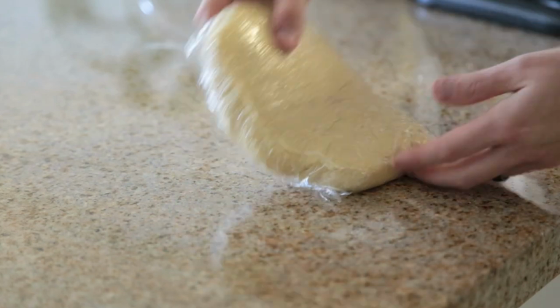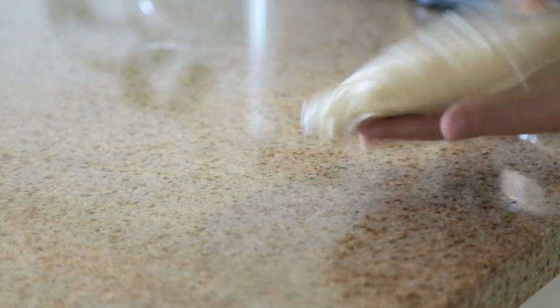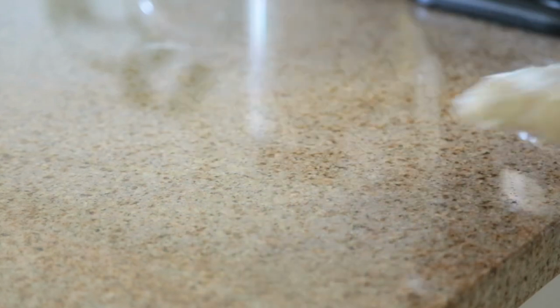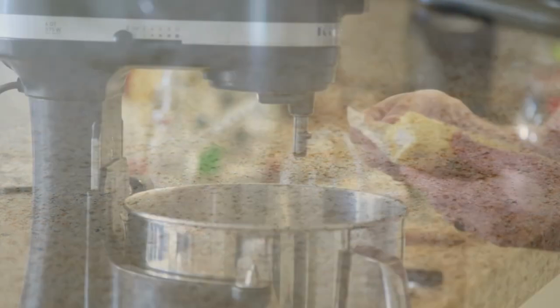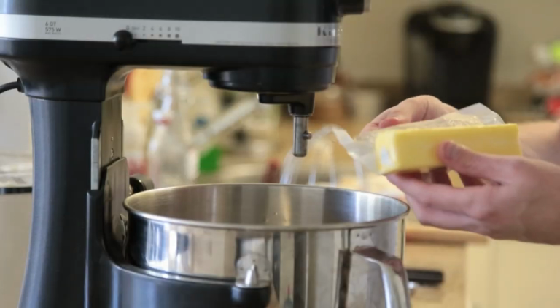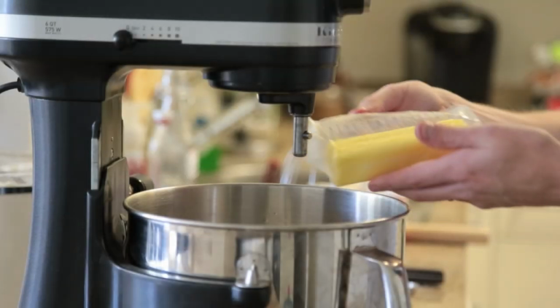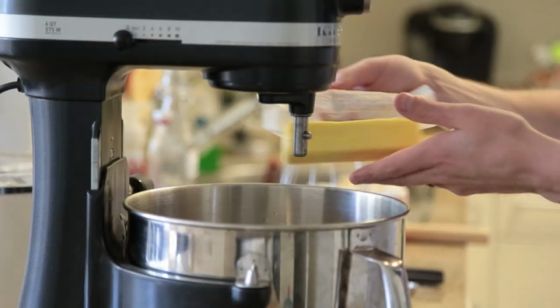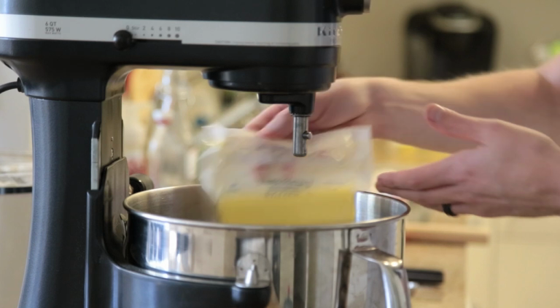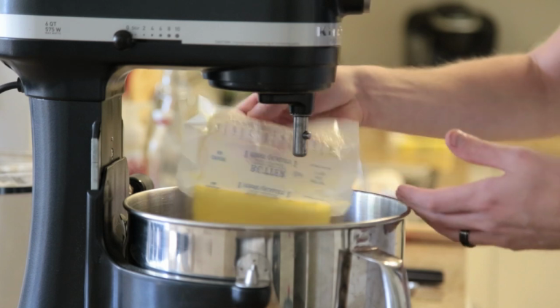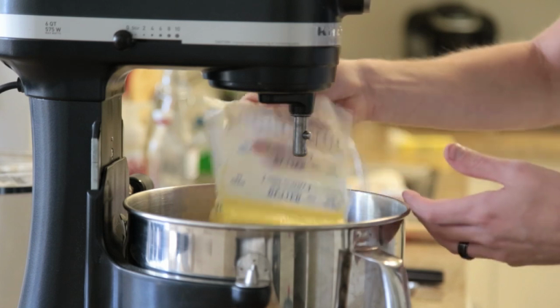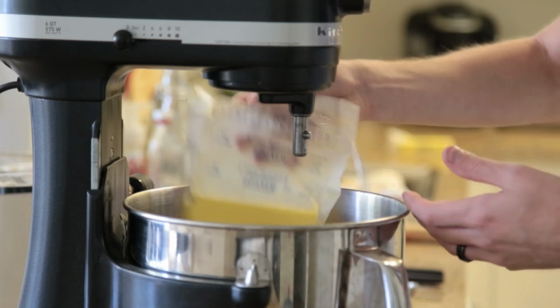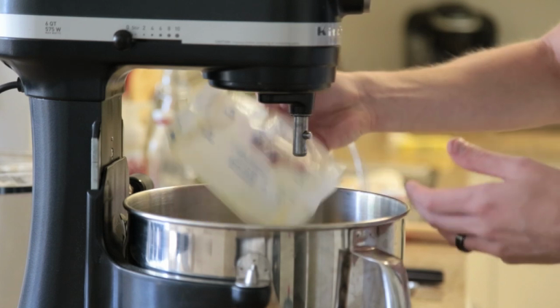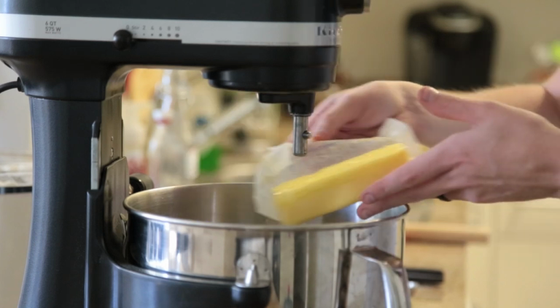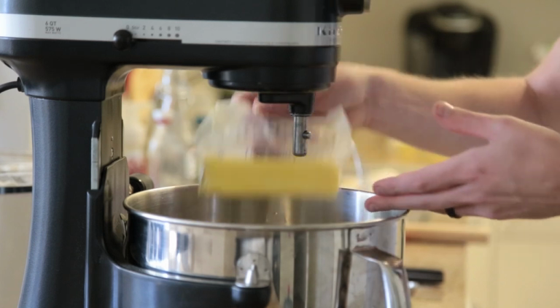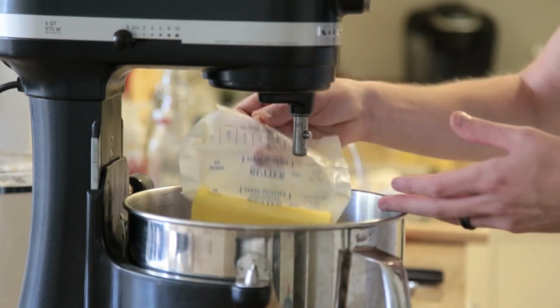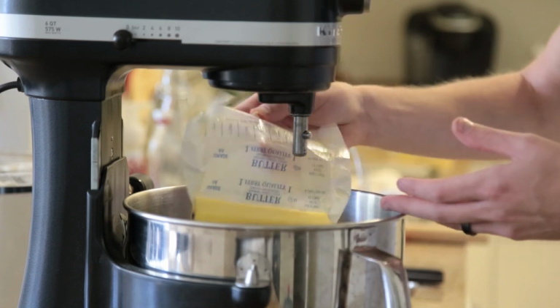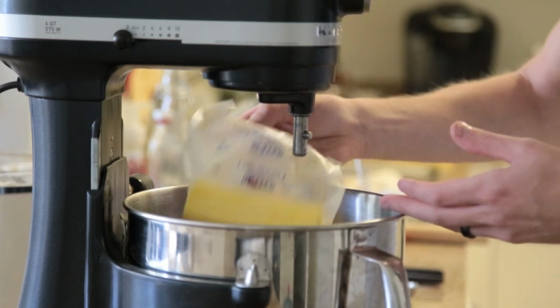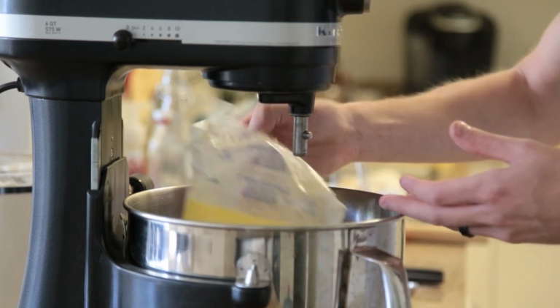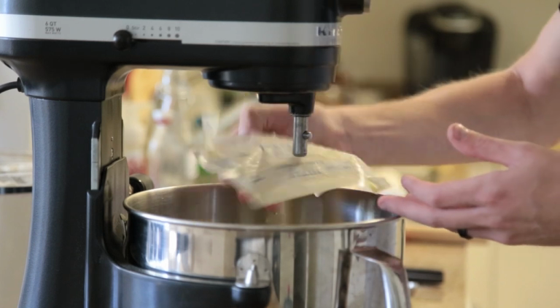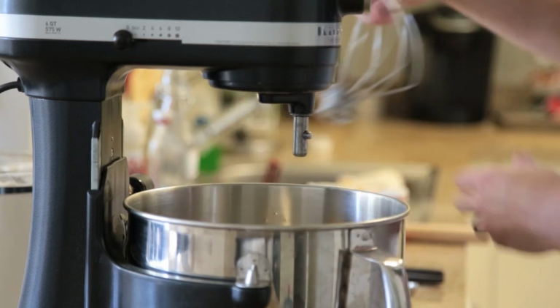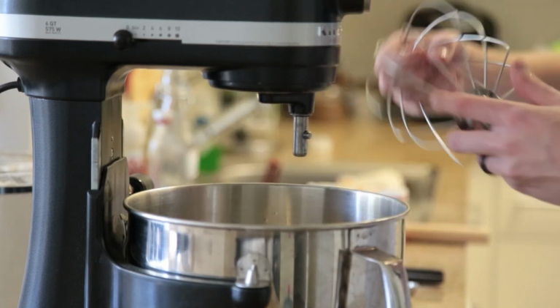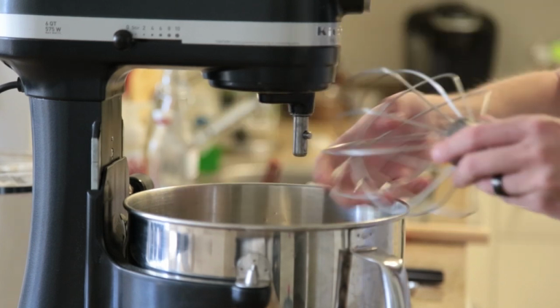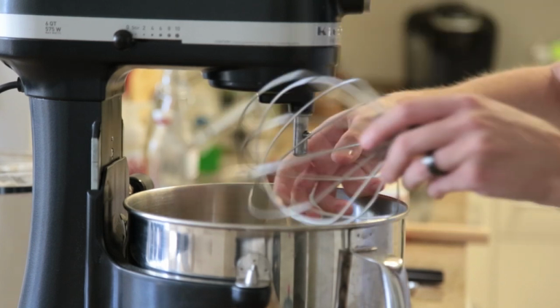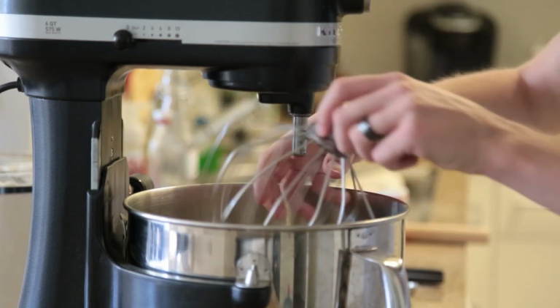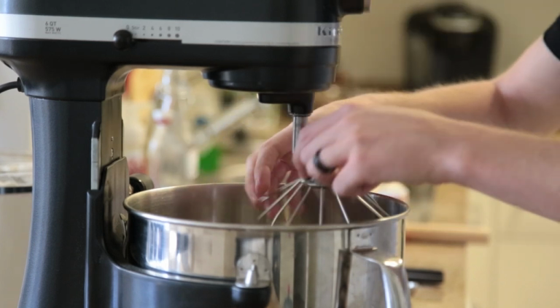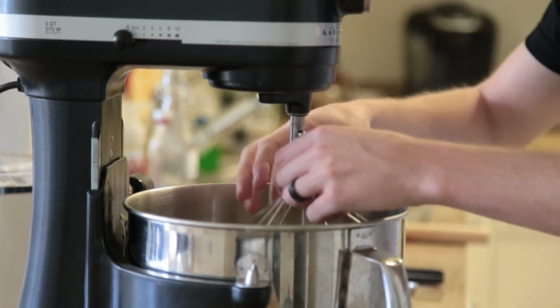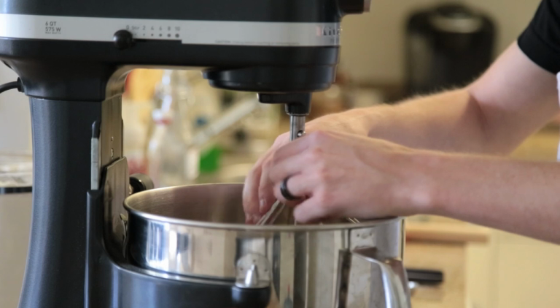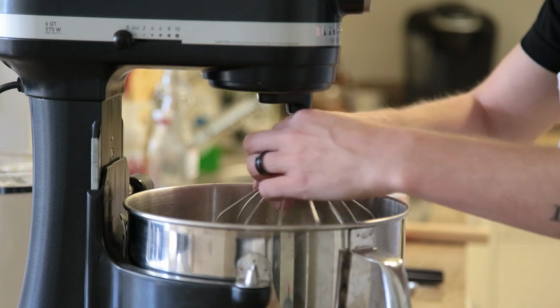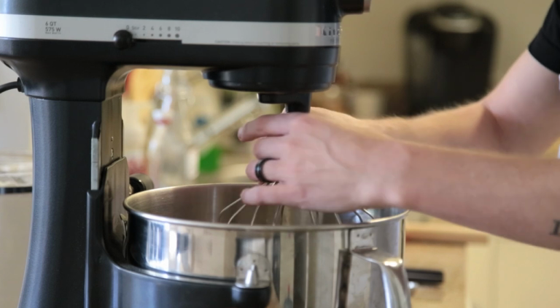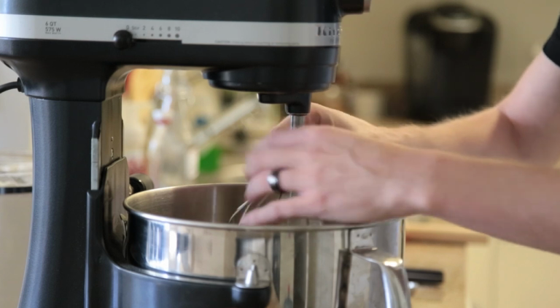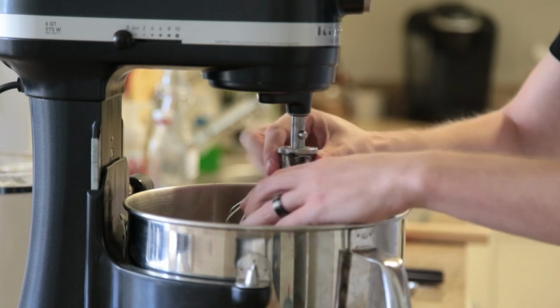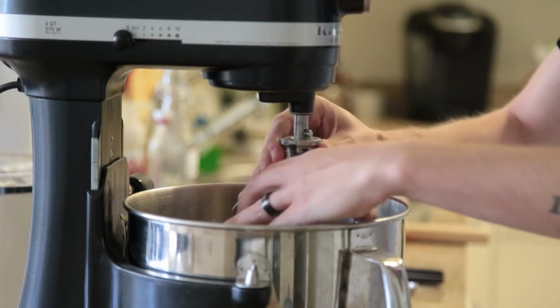While you're waiting for your dough to chill in the refrigerator, get your butter out and whip it in the mixer for about two to three minutes on high speed, or until it's pale and fluffy.